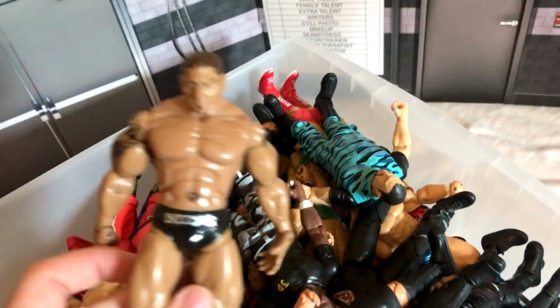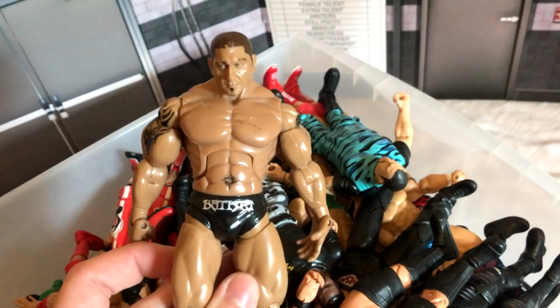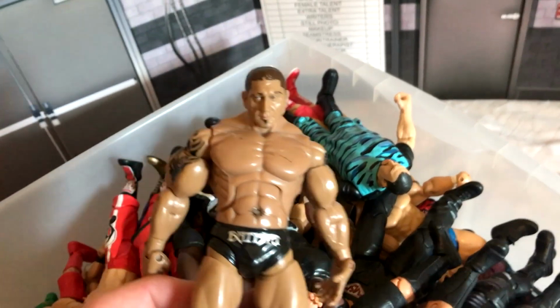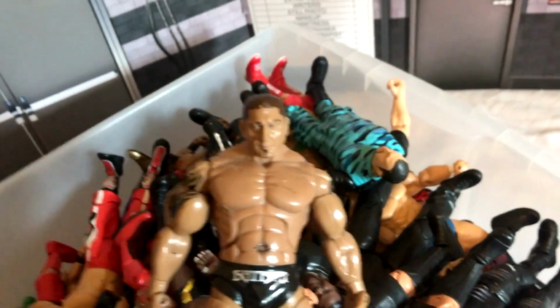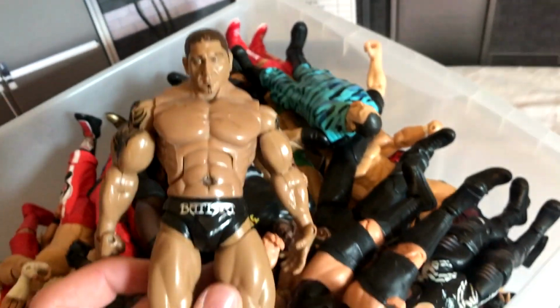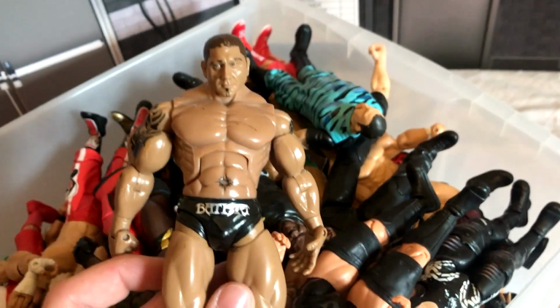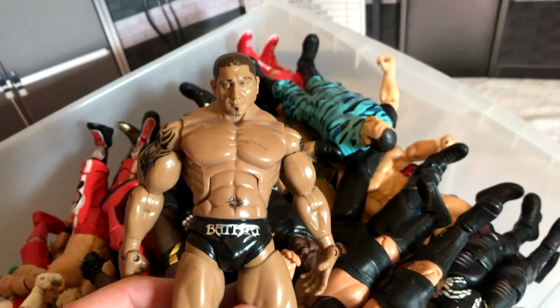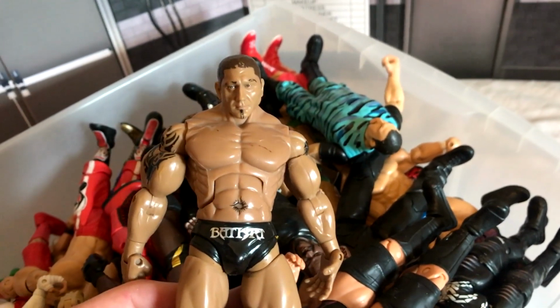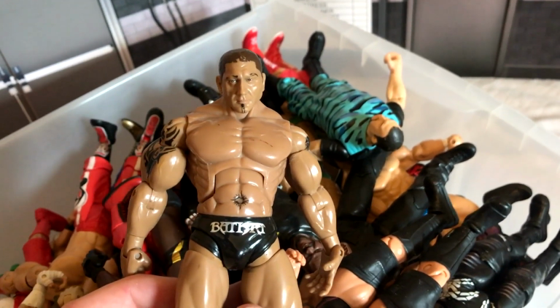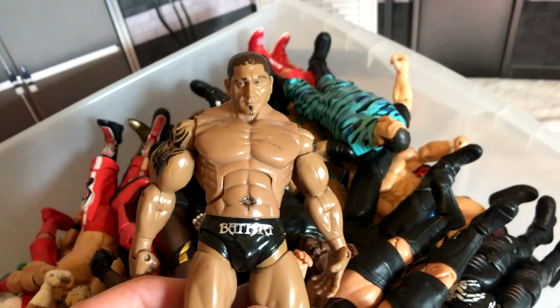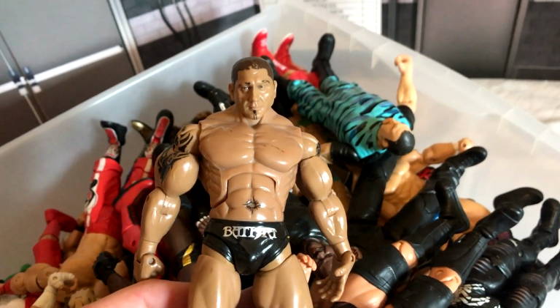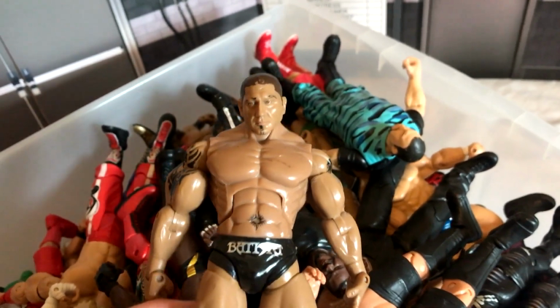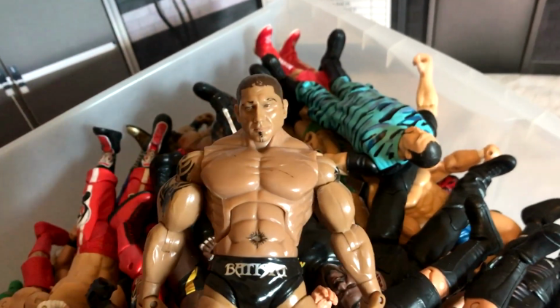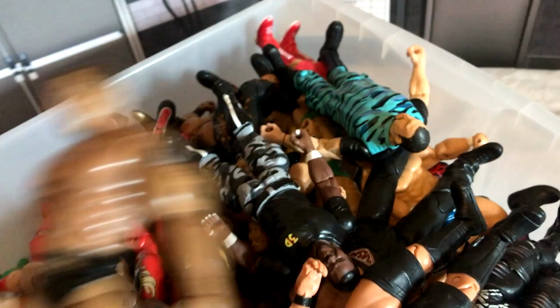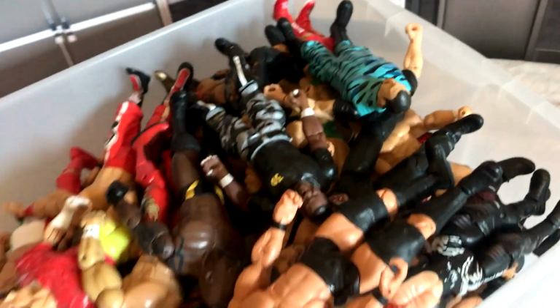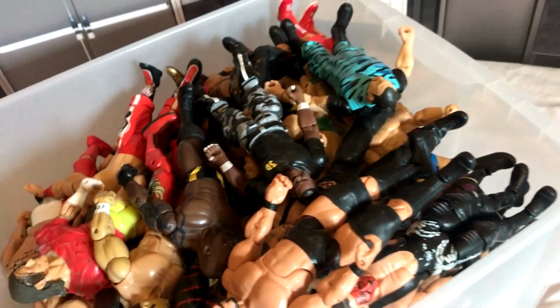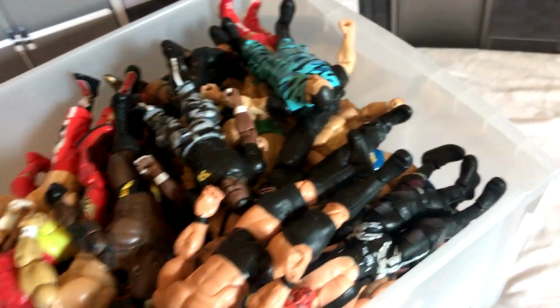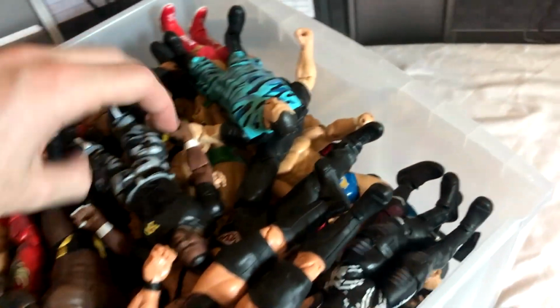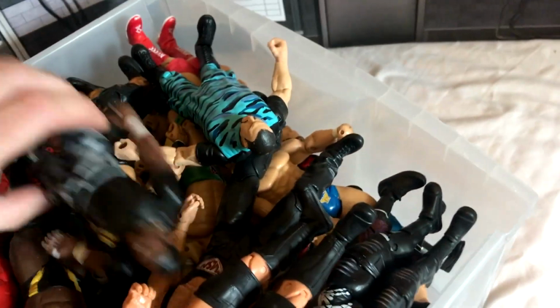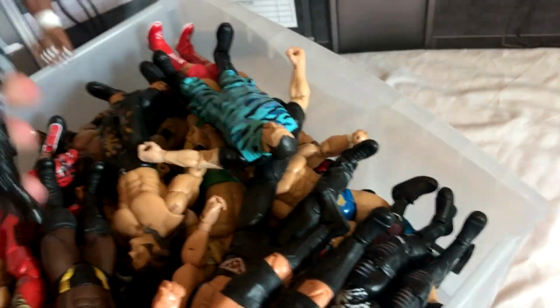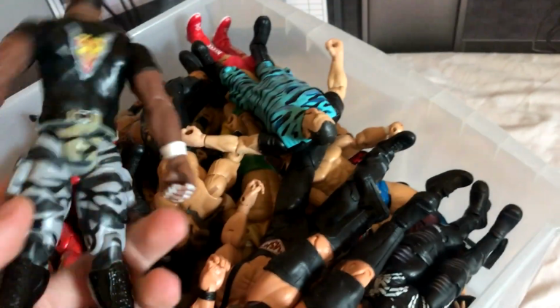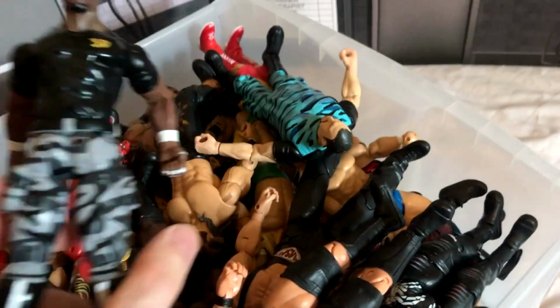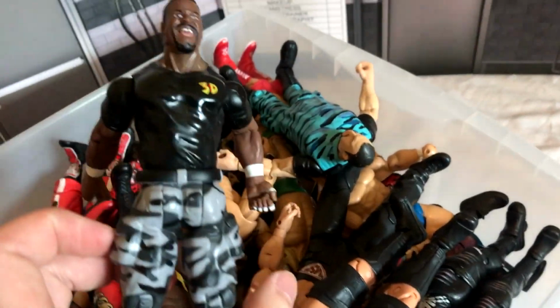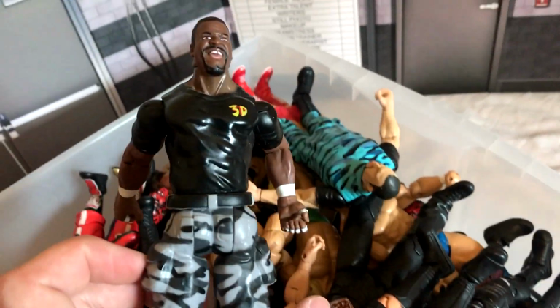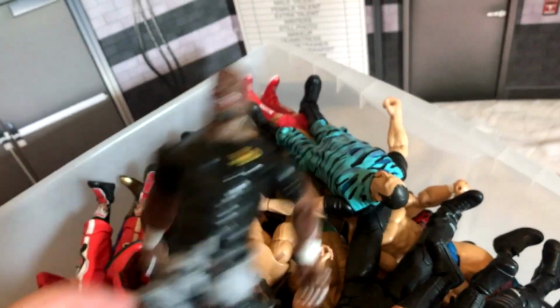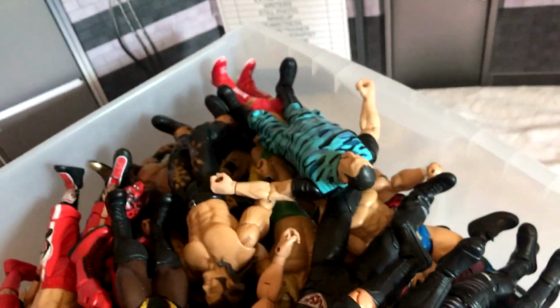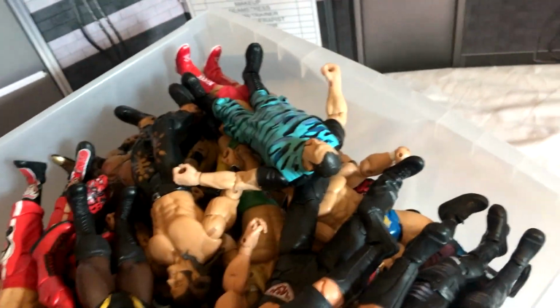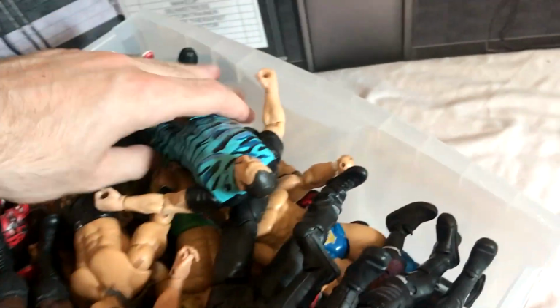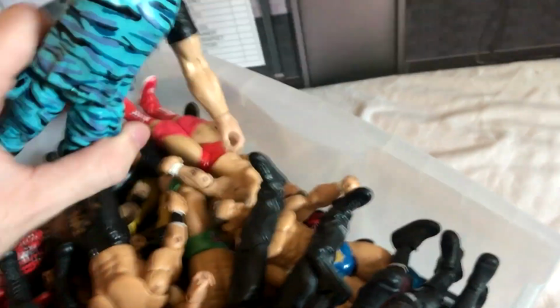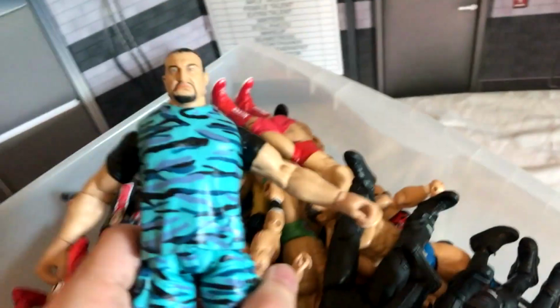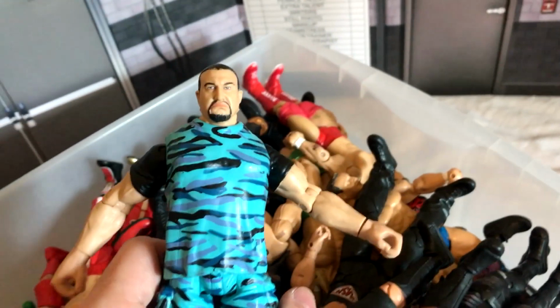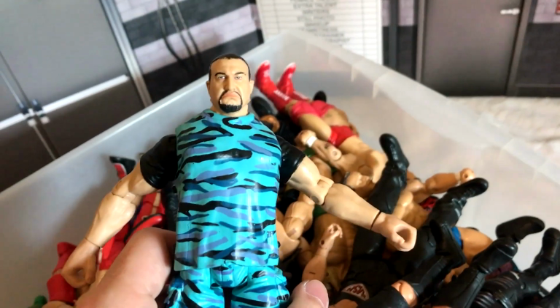Batista — you may recognize this figure from WrestleMania 2, where he faced Randy Orton. We've got these old Dudley Boys figures — there's D-Von there, and of course Bubba Ray.